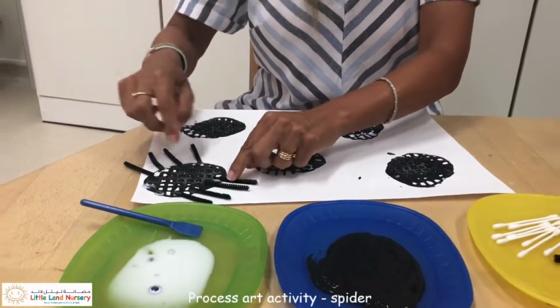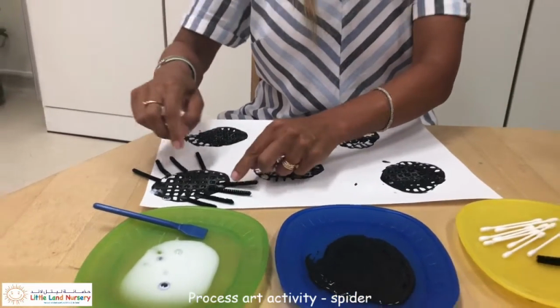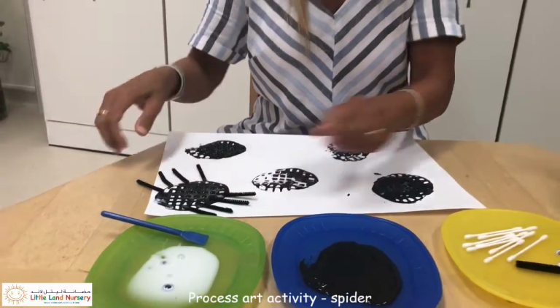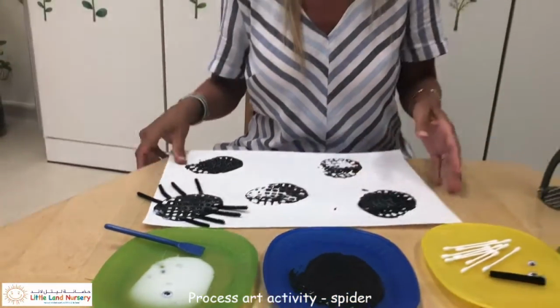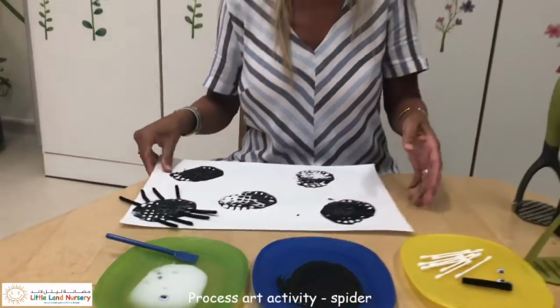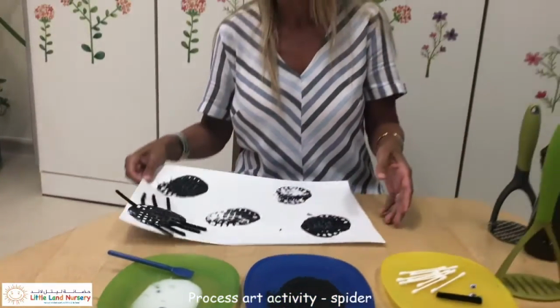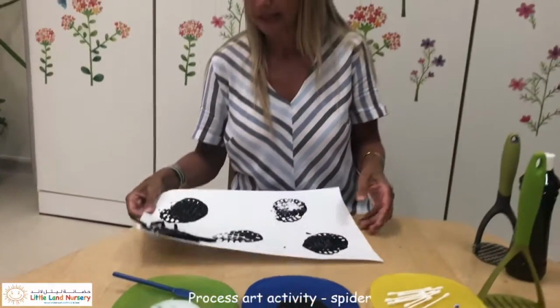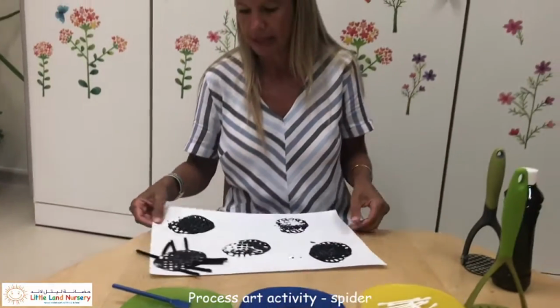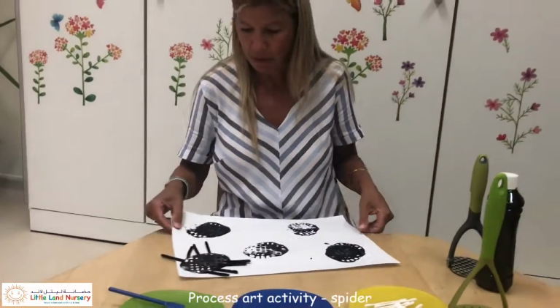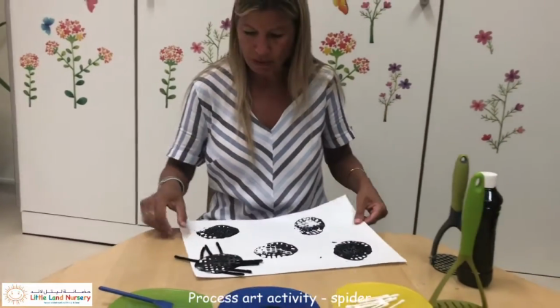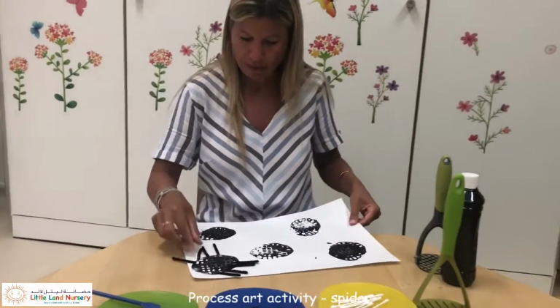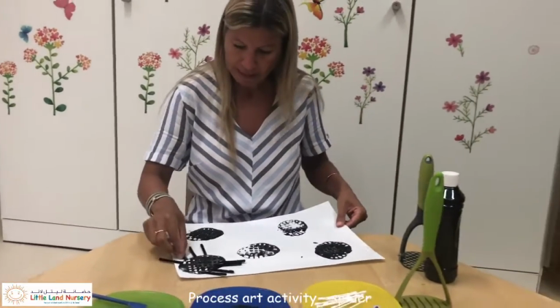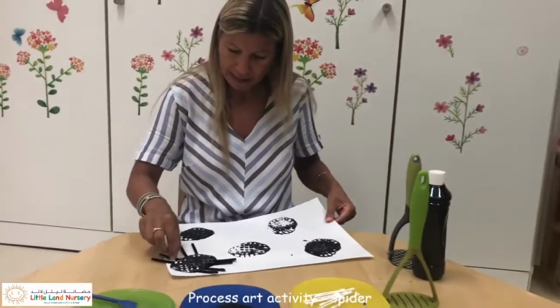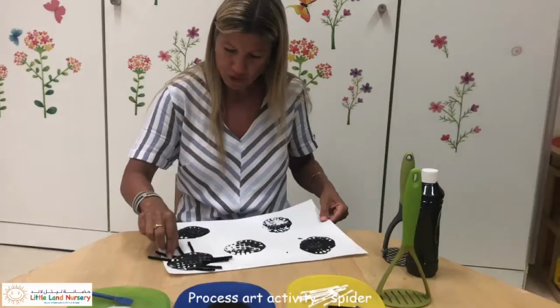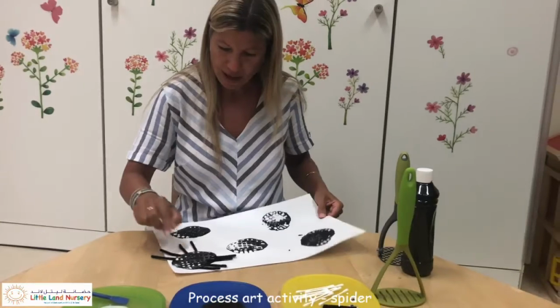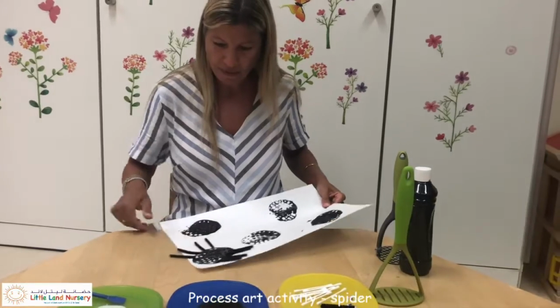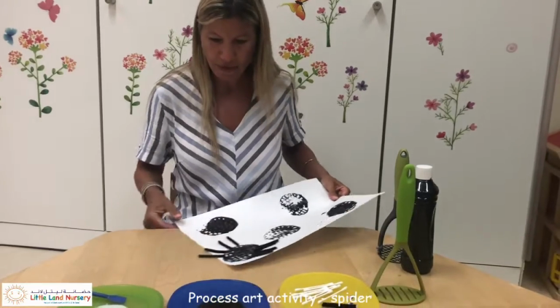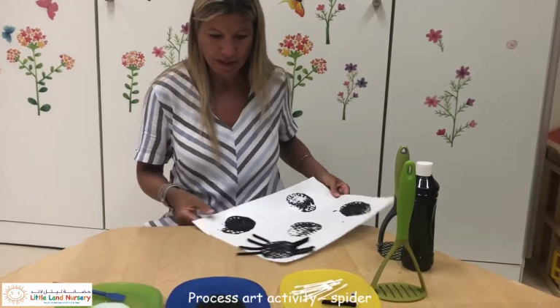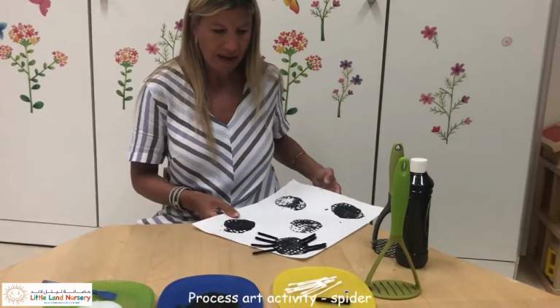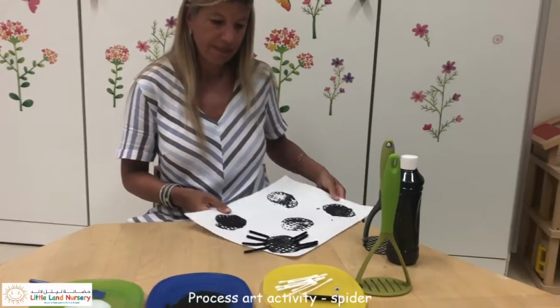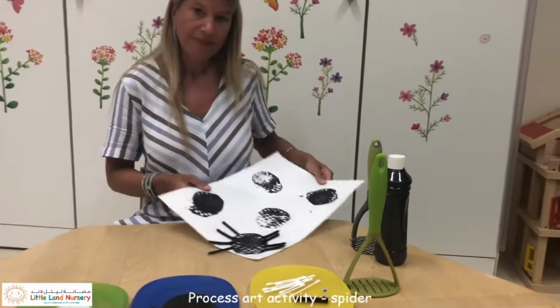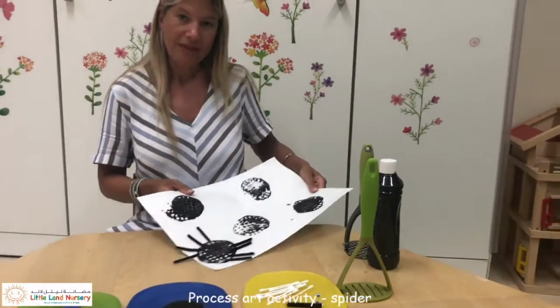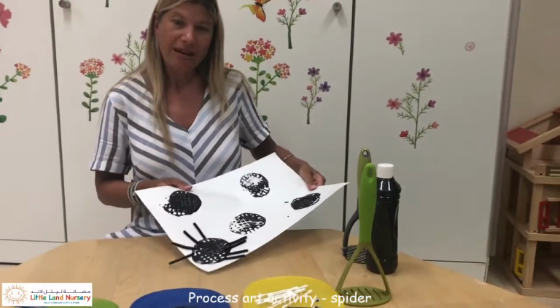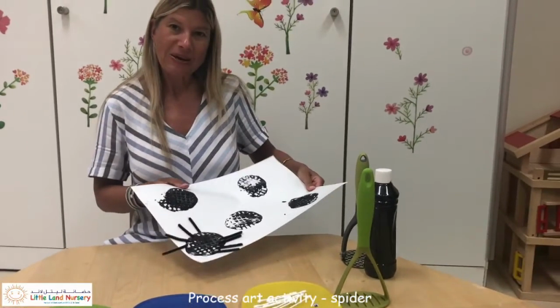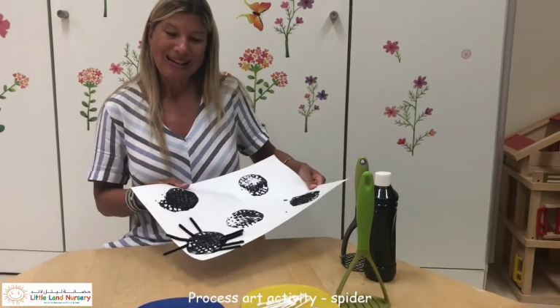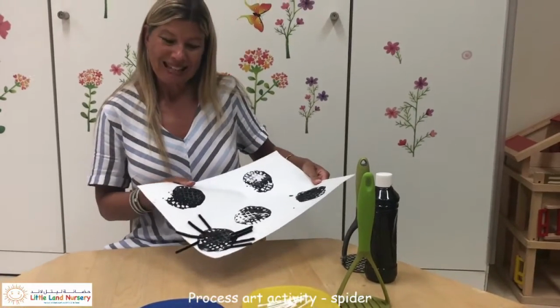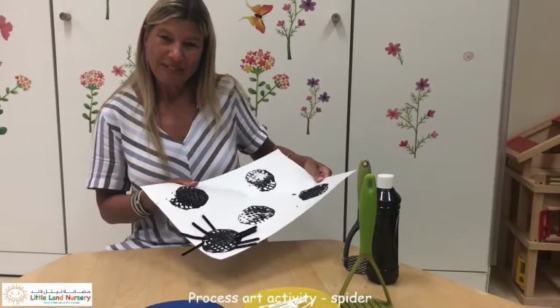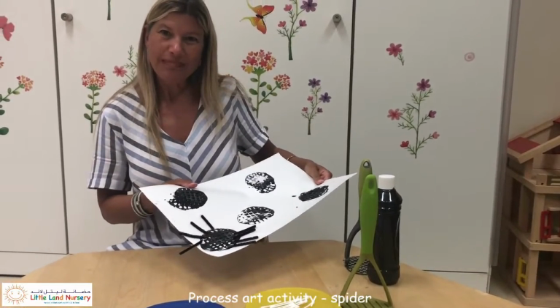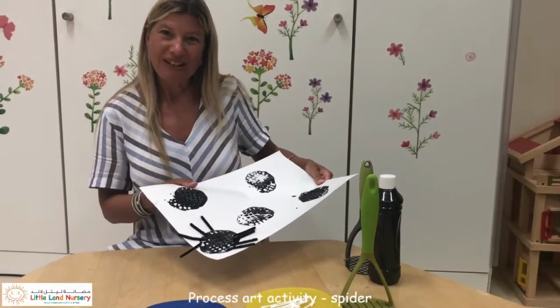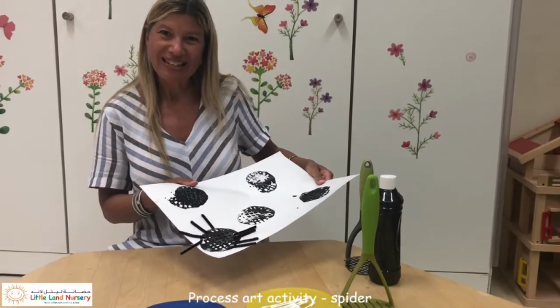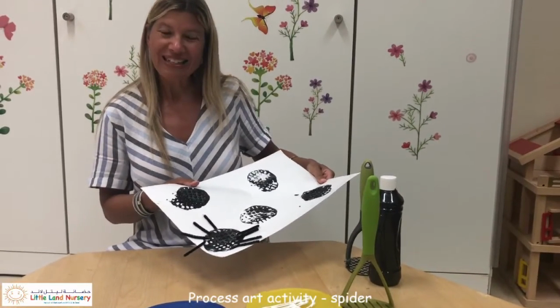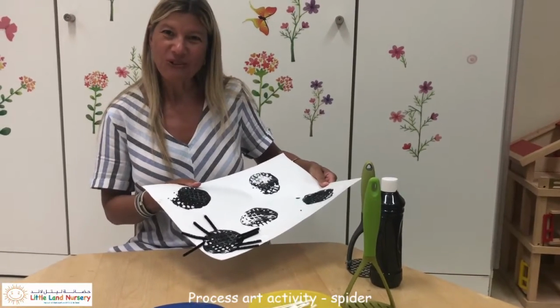Let's see our little Incy Wincy. We better let him dry before he runs away. Incy Wincy Spider. Enjoy!